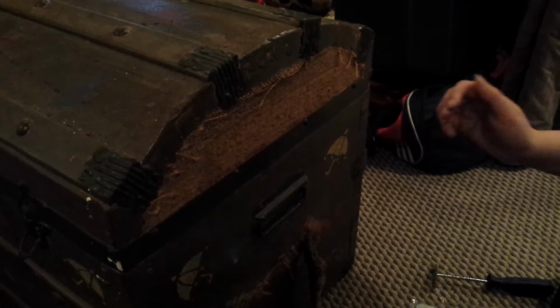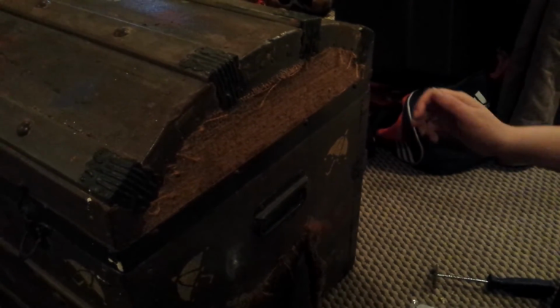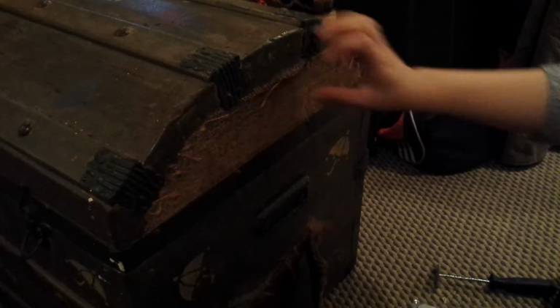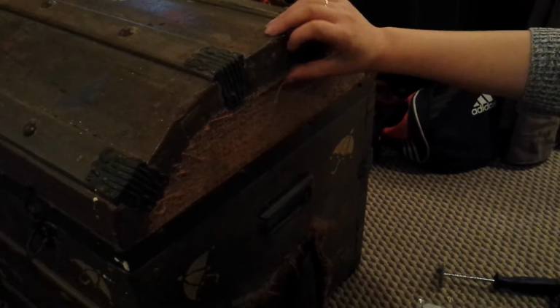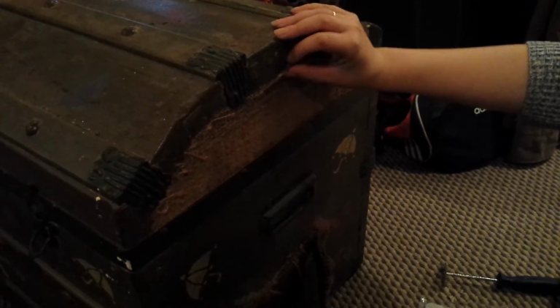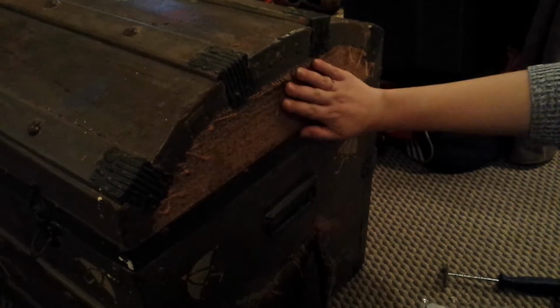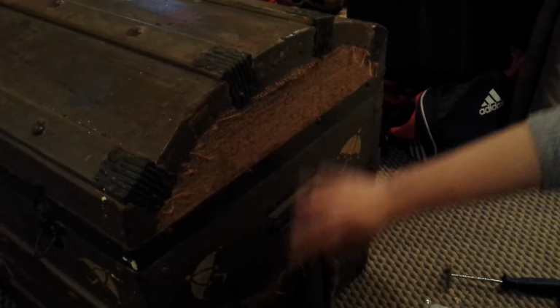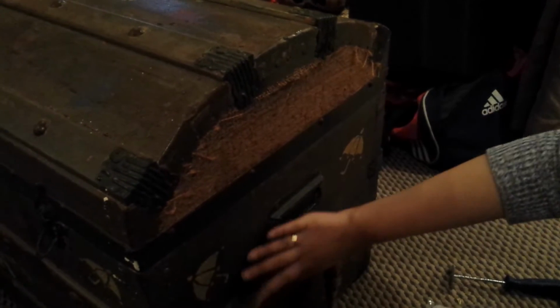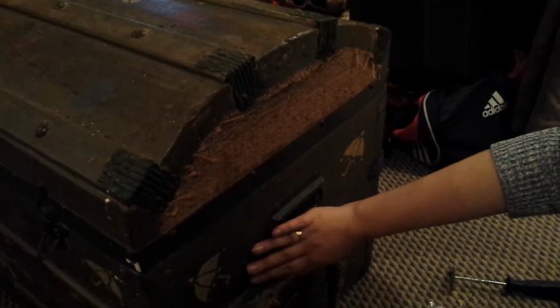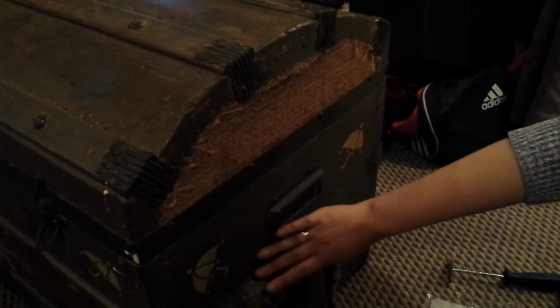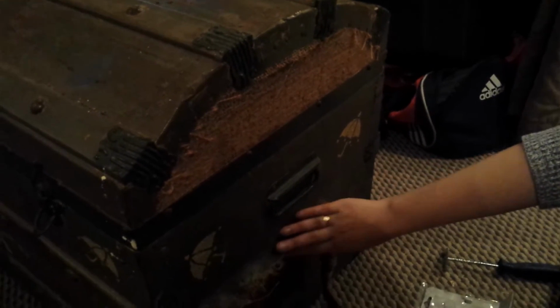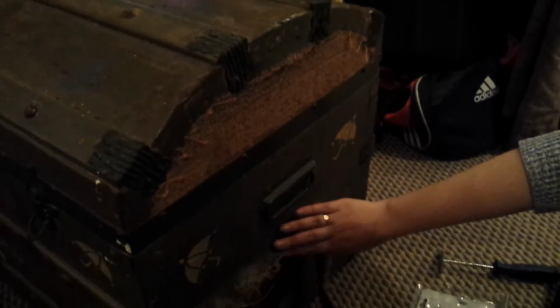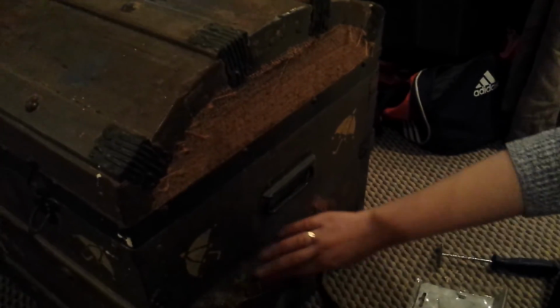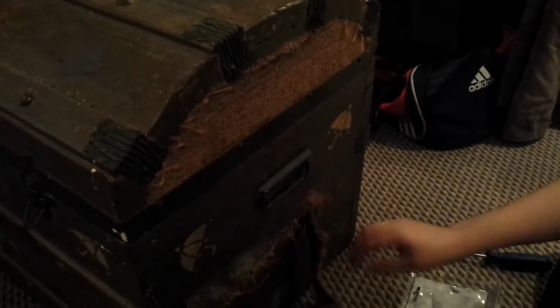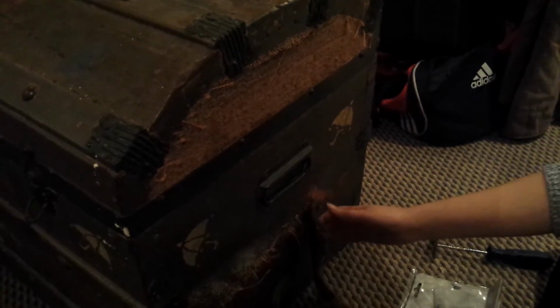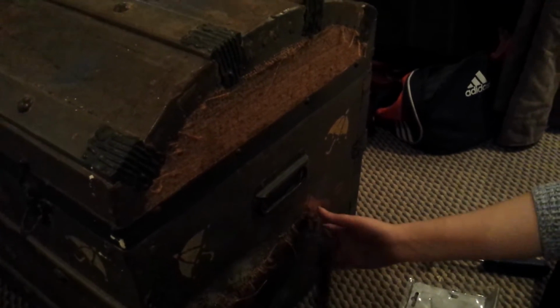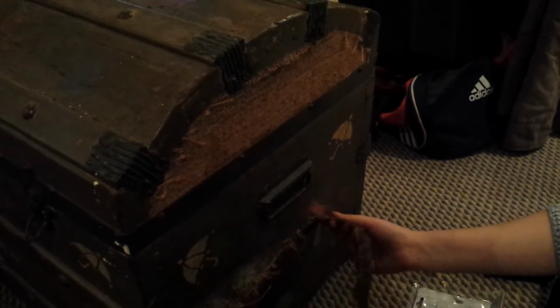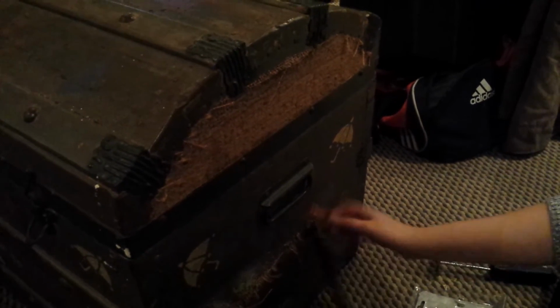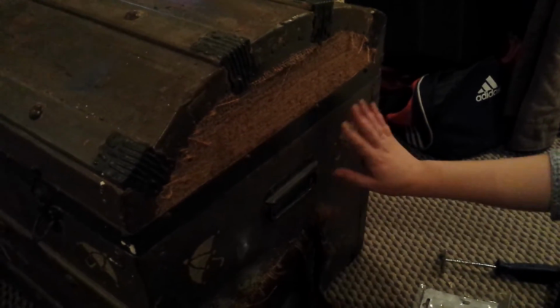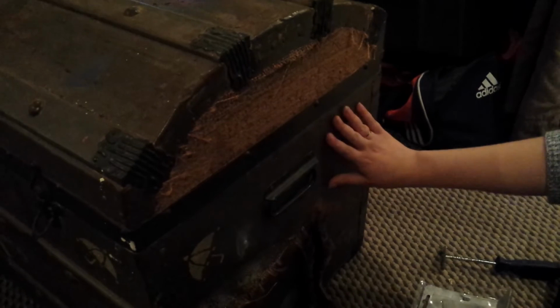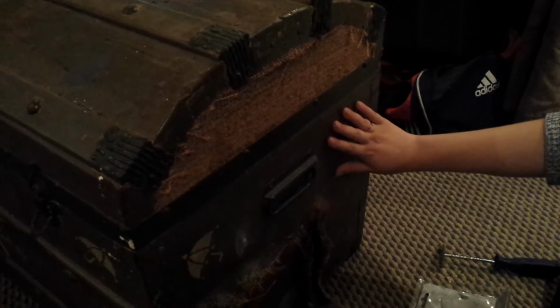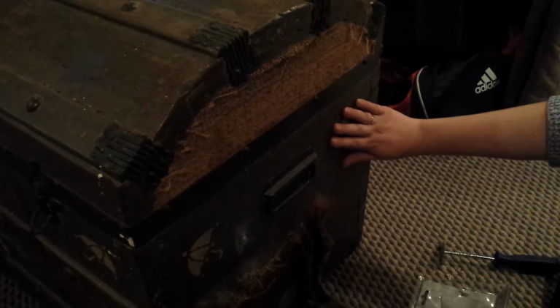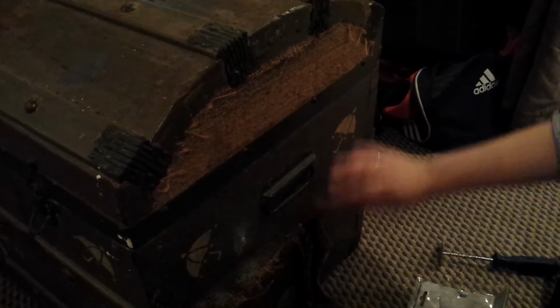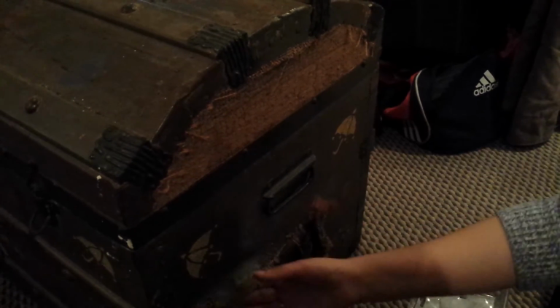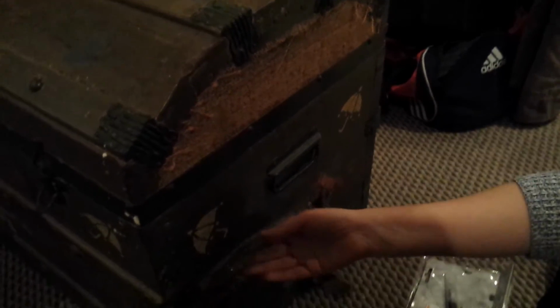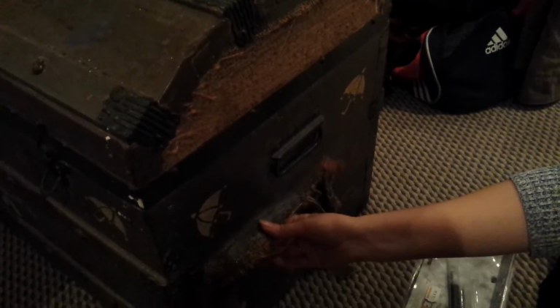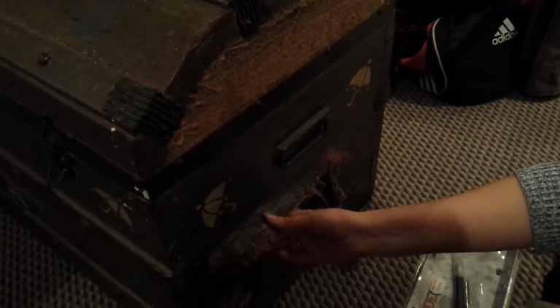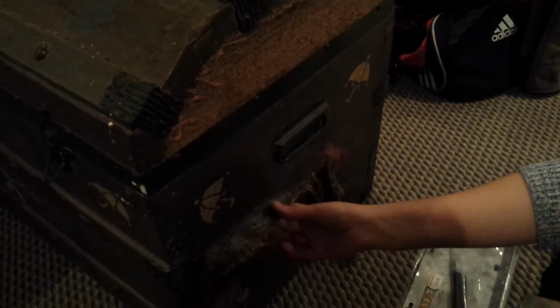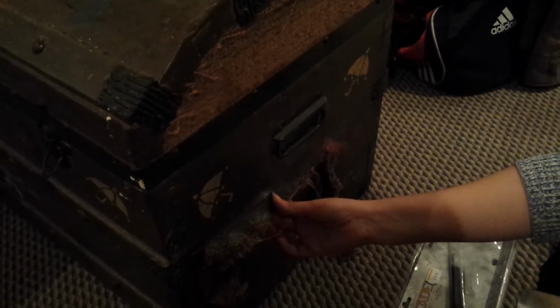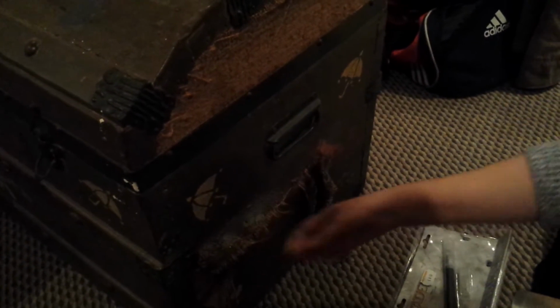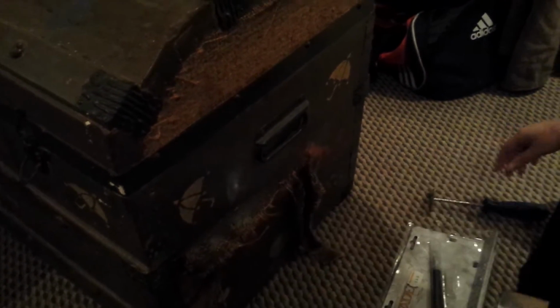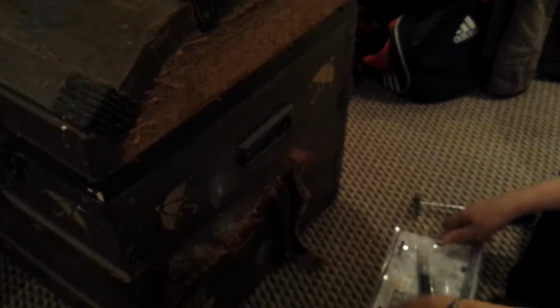I'm going to start removing all of this old torn off canvas from this end of the trunk. Some of it recommends dampening it first to help get it off, but it's so dry and flimsy I should be able to get most of it off as it is.